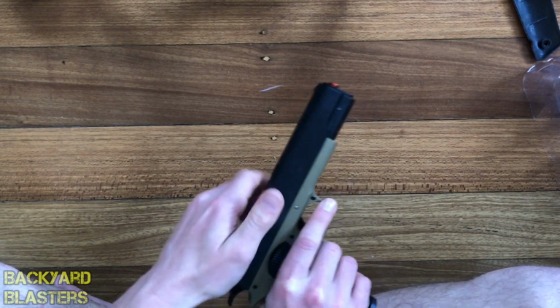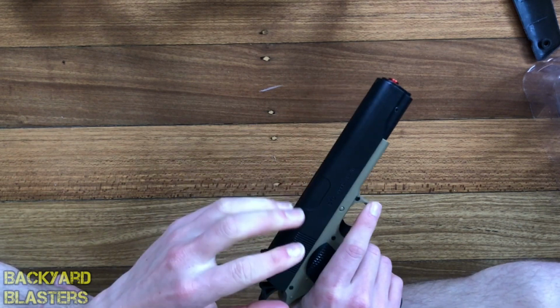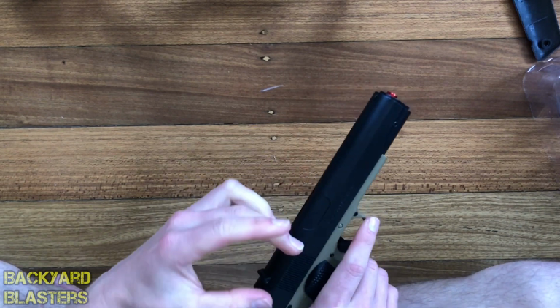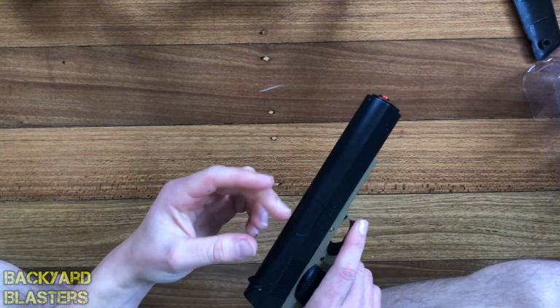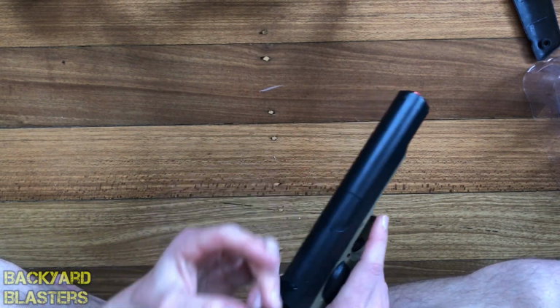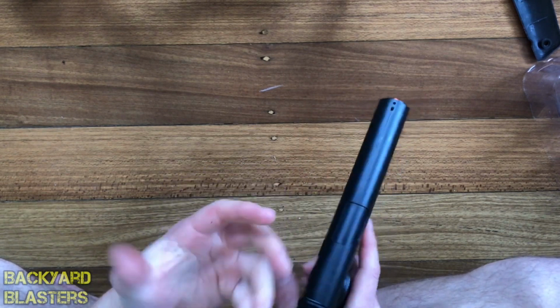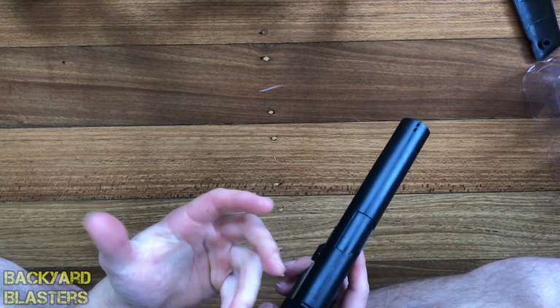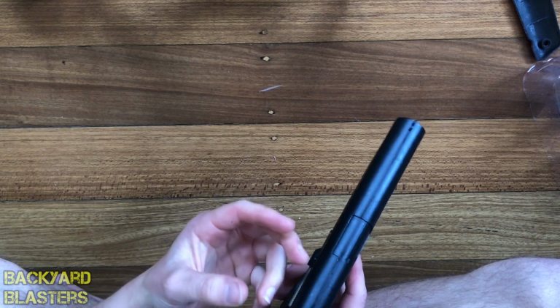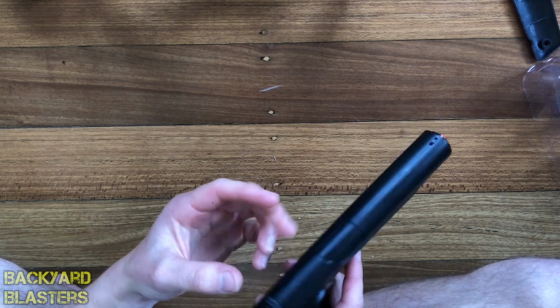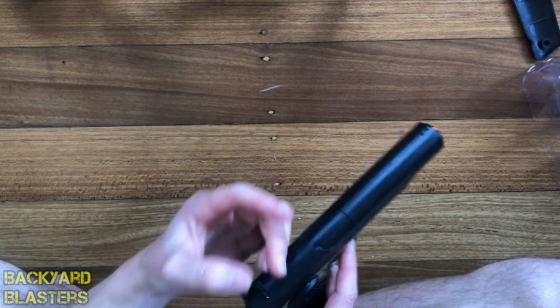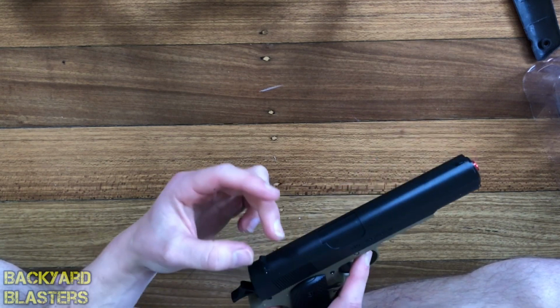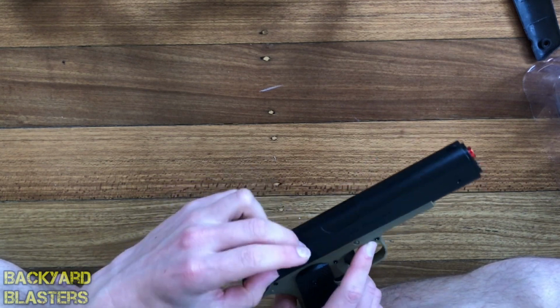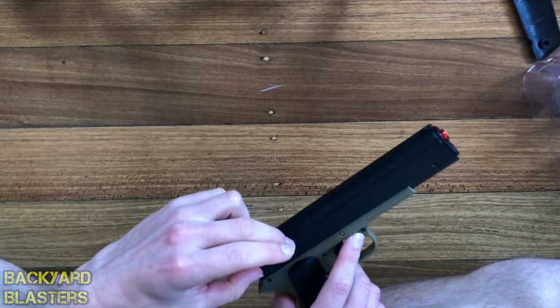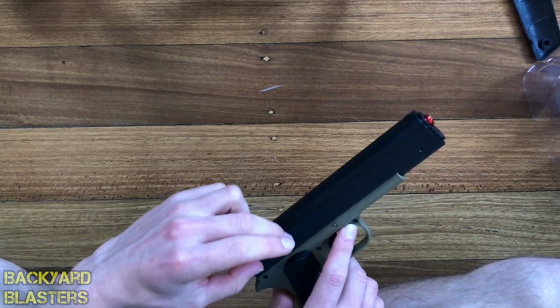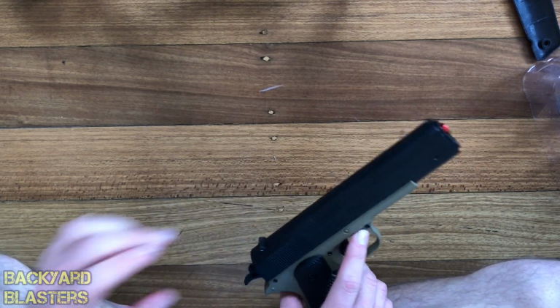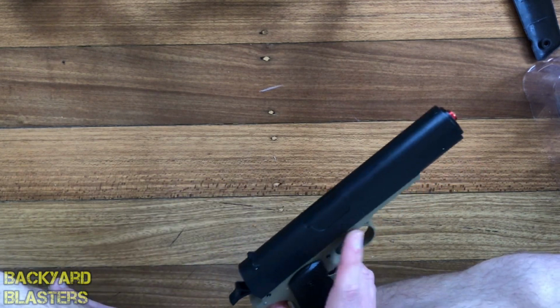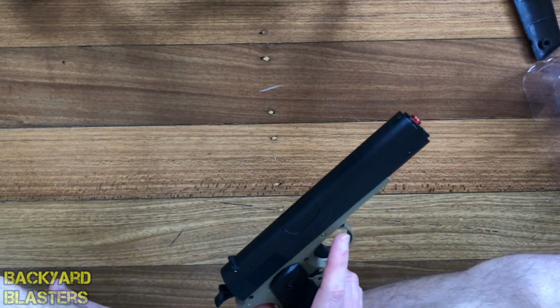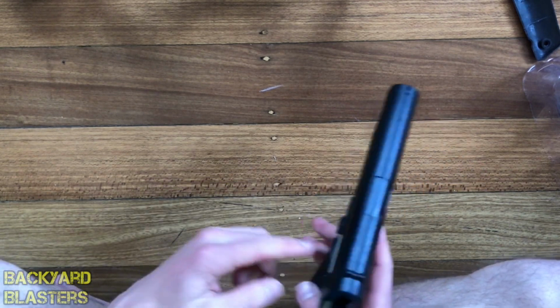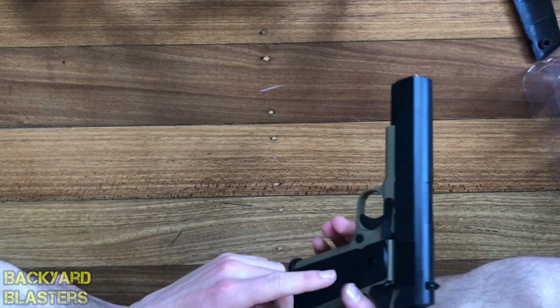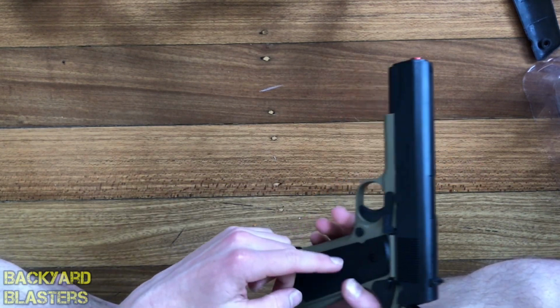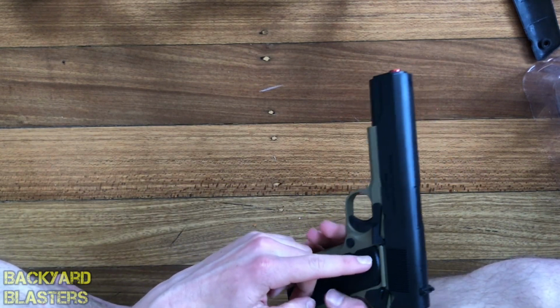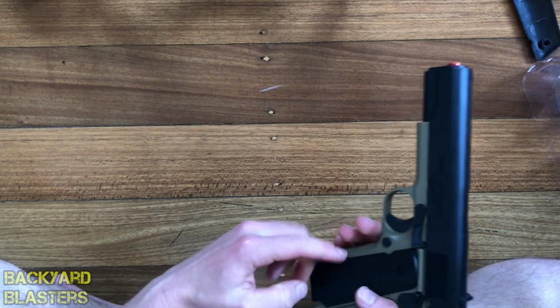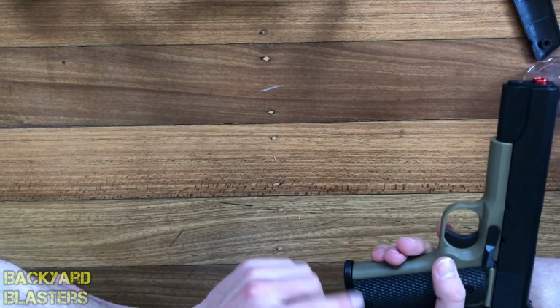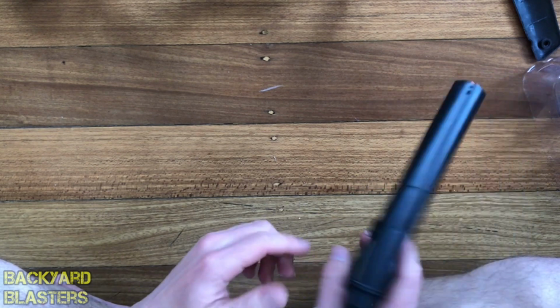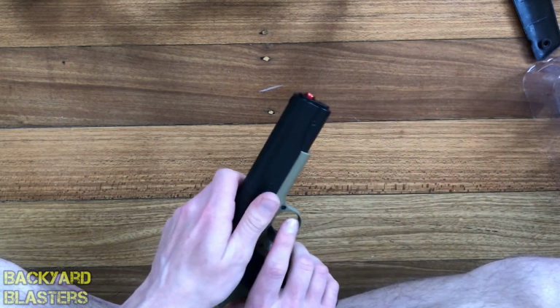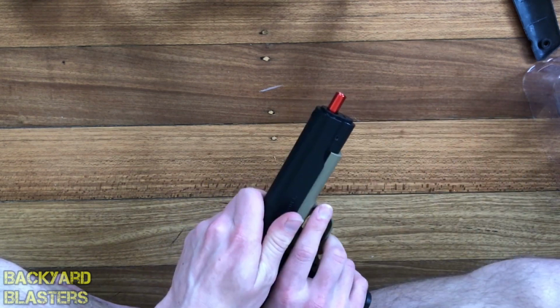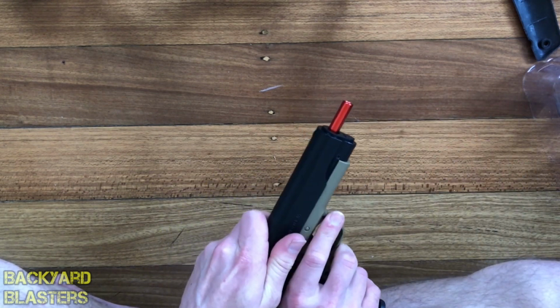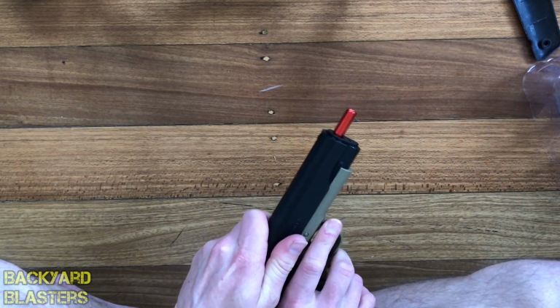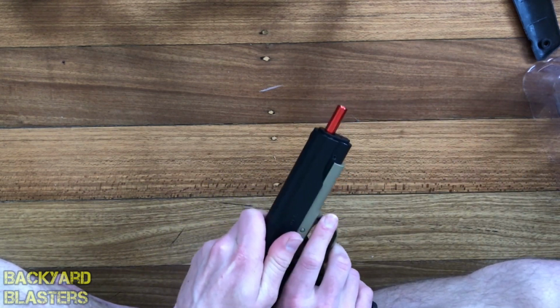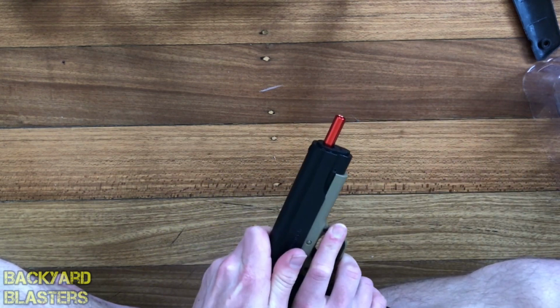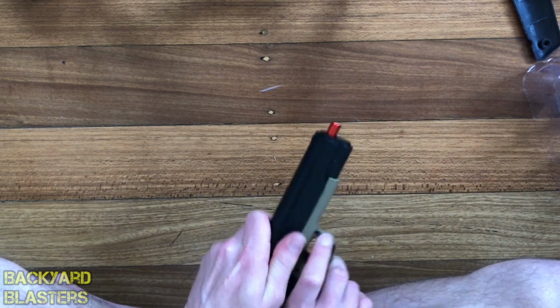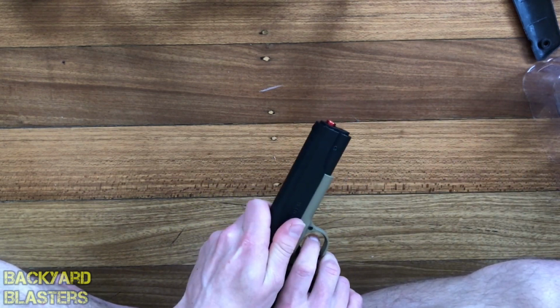Because it's not only pulling back the actual spring which compresses the air, but it's also pushing down on this lever to prime the mag. So there's quite a bit of force on that last little bit of pull.